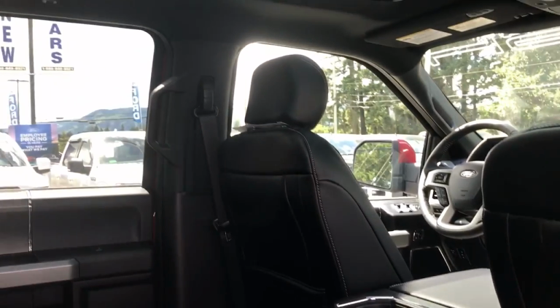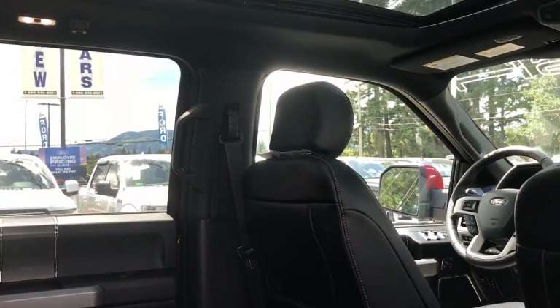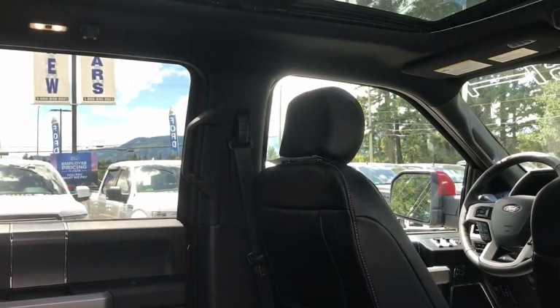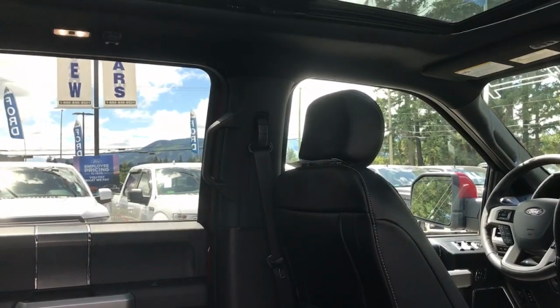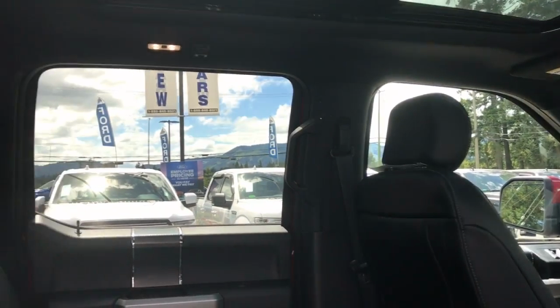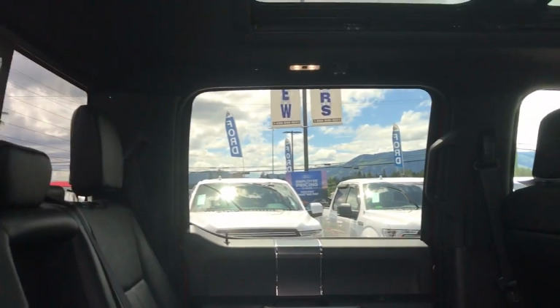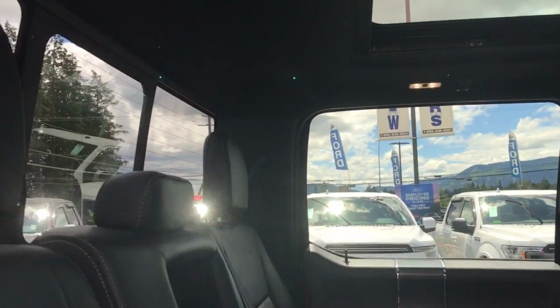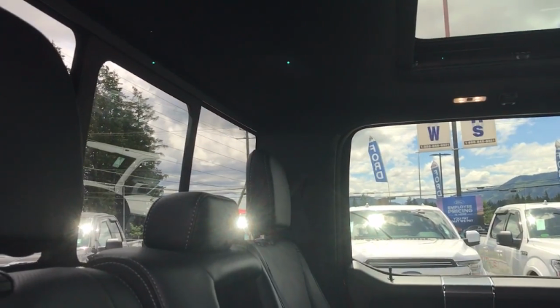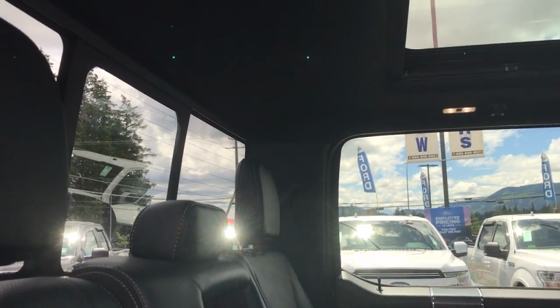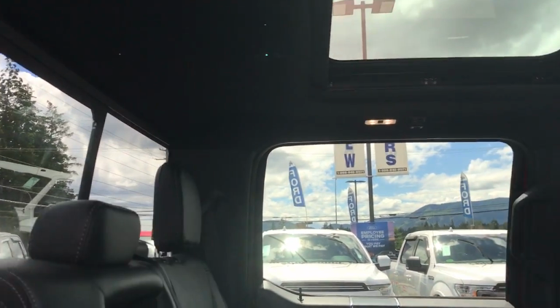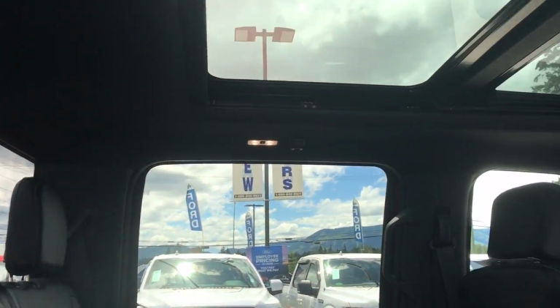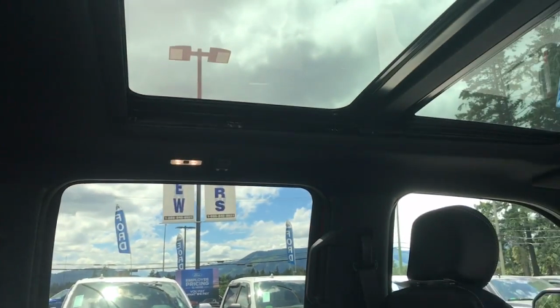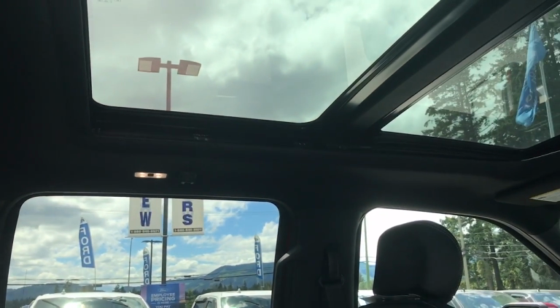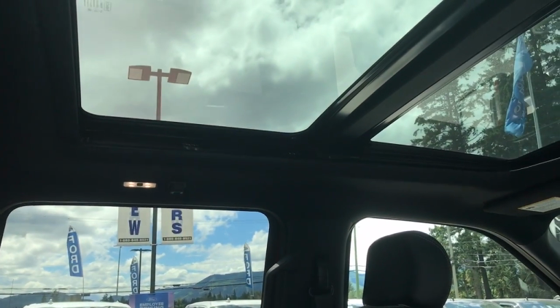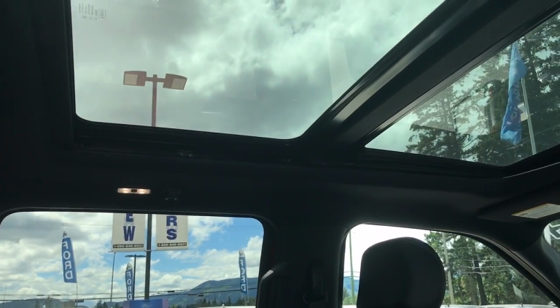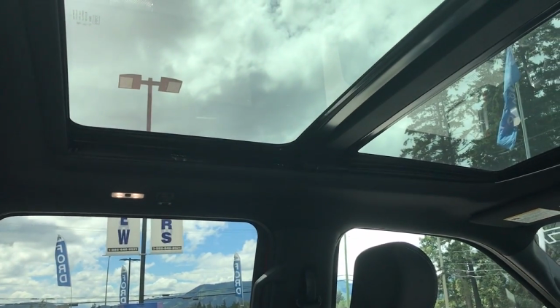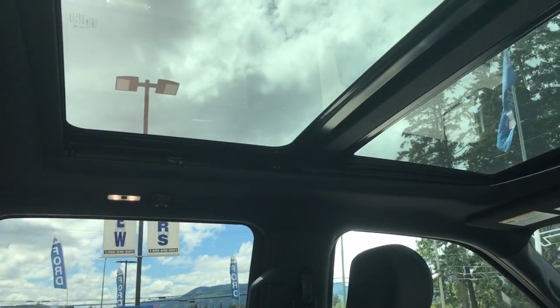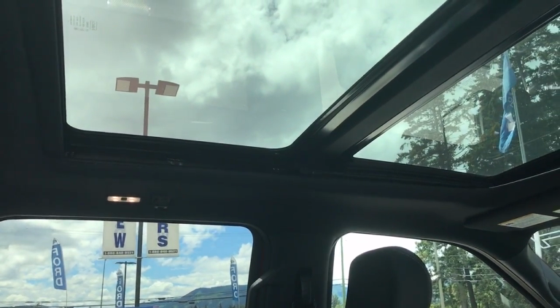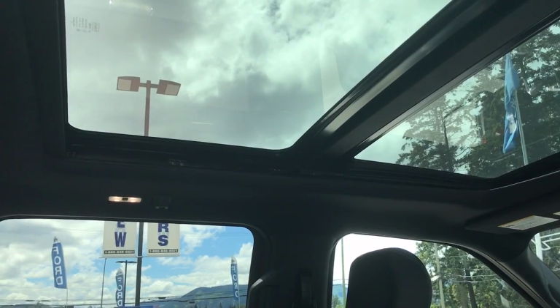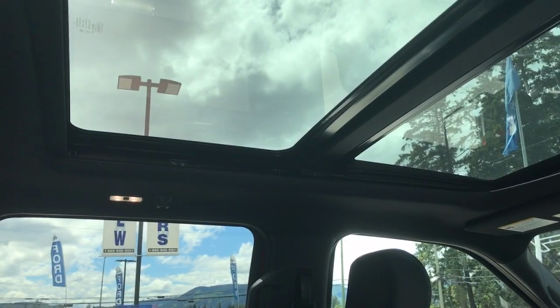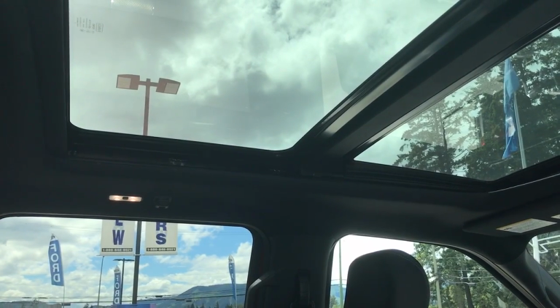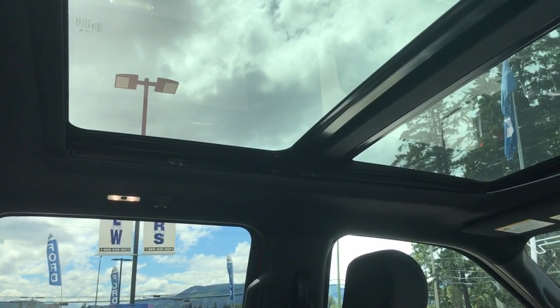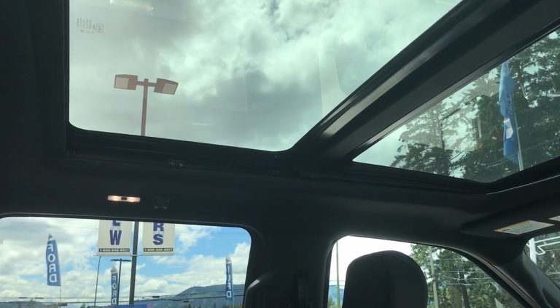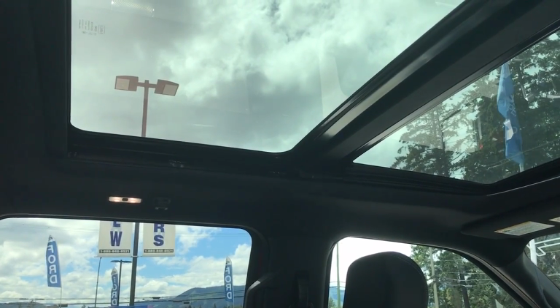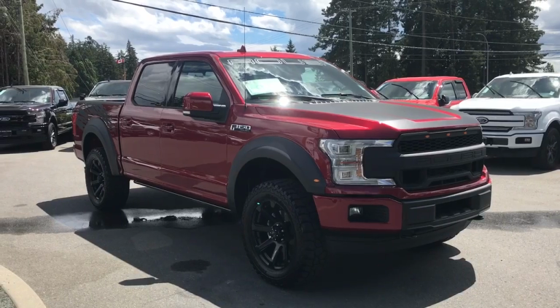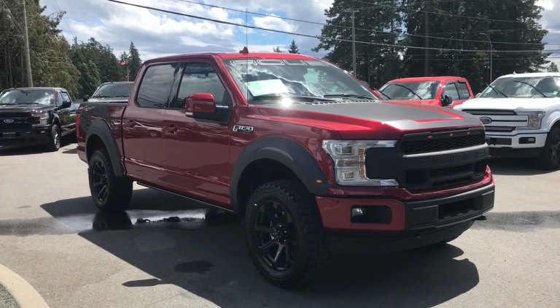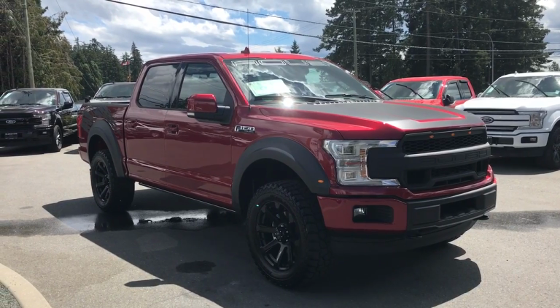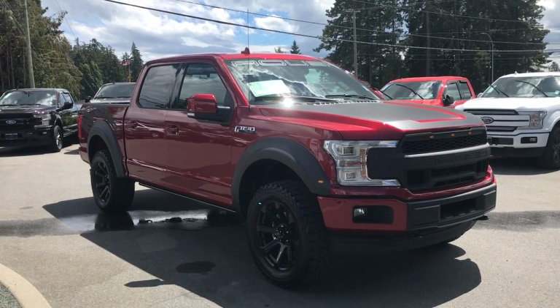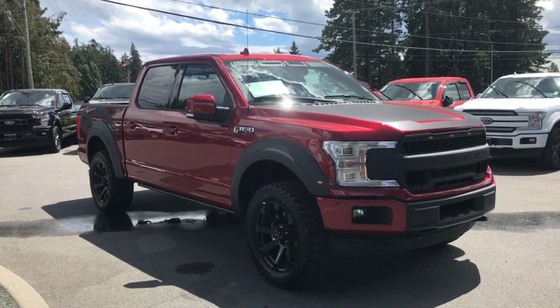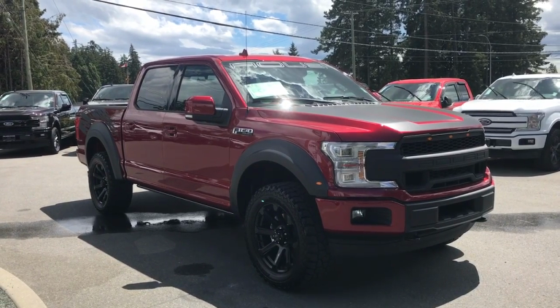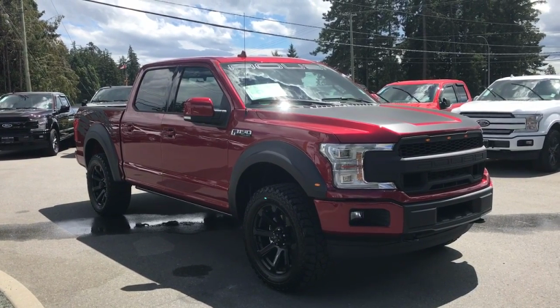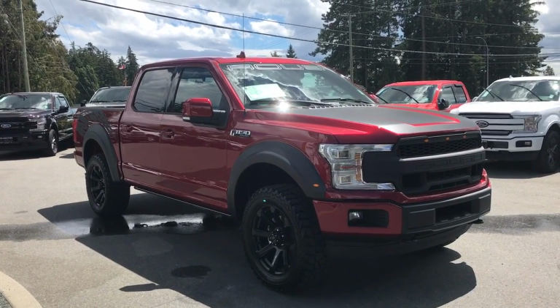There are grab panels in the body to make it easier to get in. You have a power sliding rear window, and up above lighting, hooks, and that dual moon roof. There's also a body colored bumper.